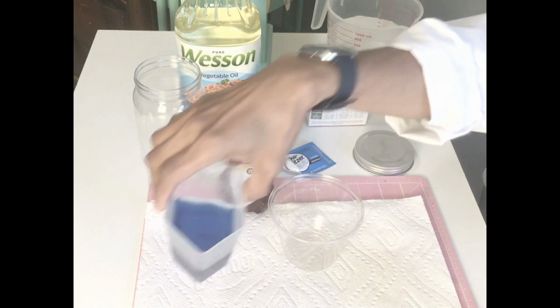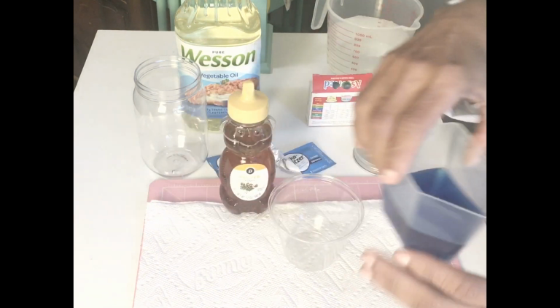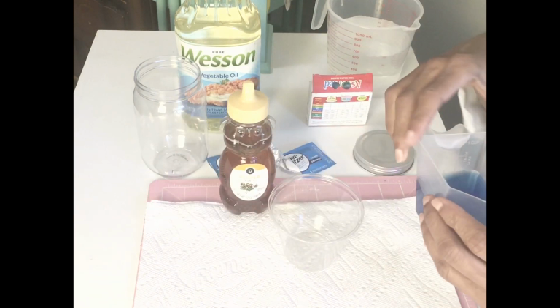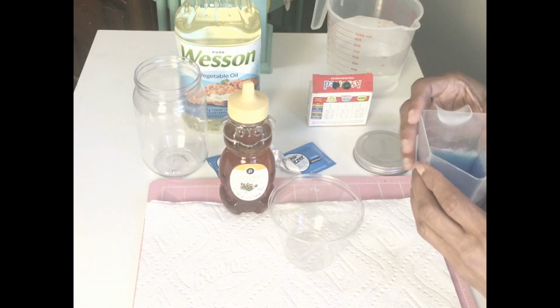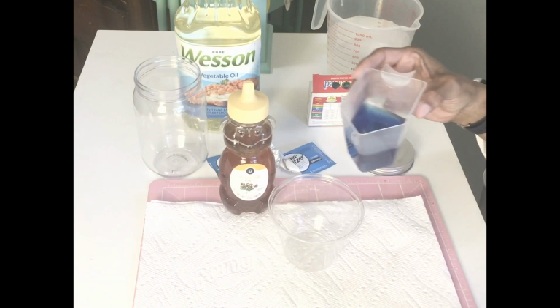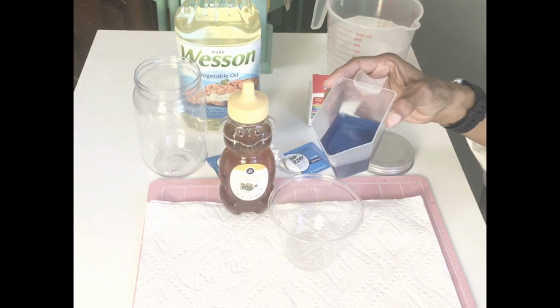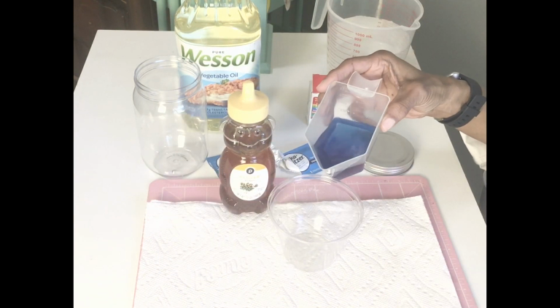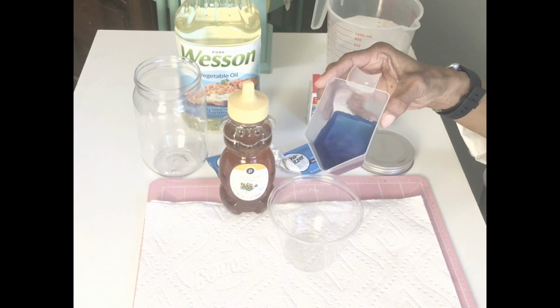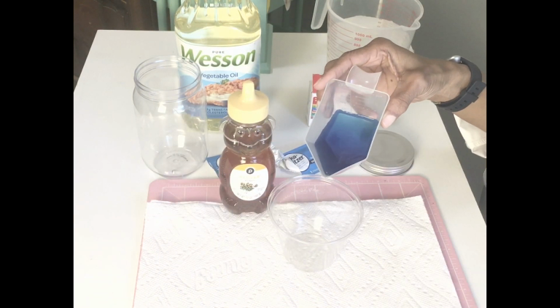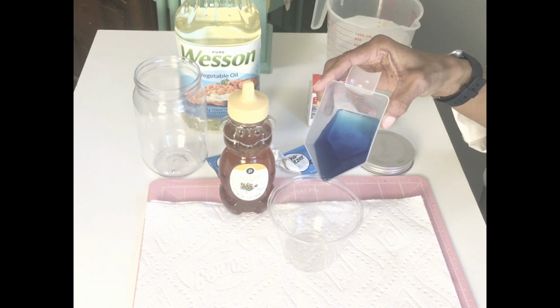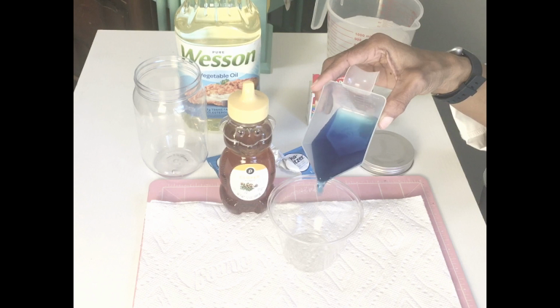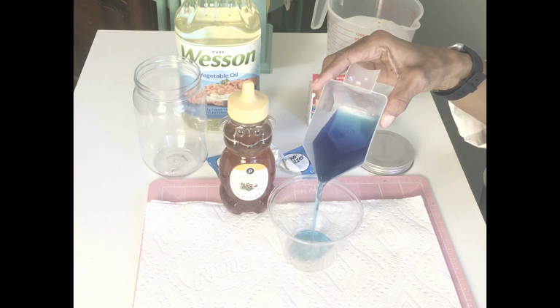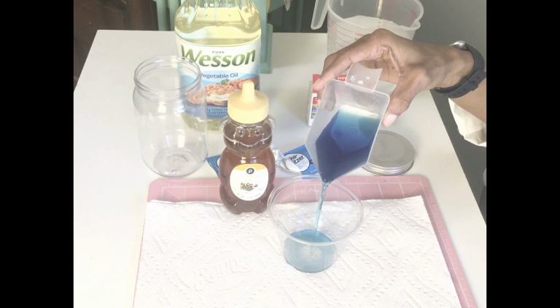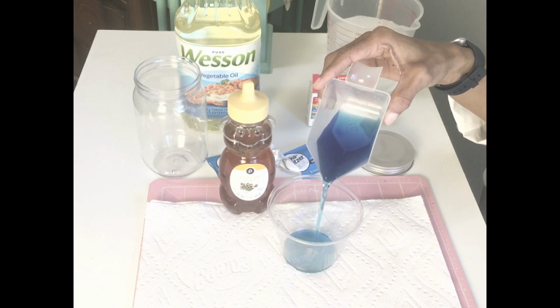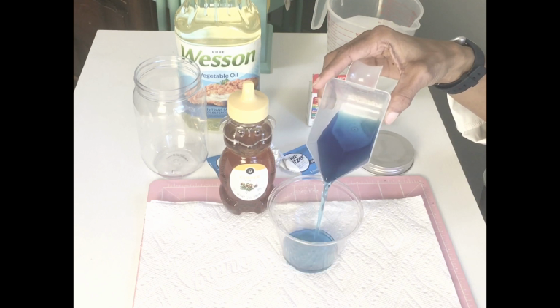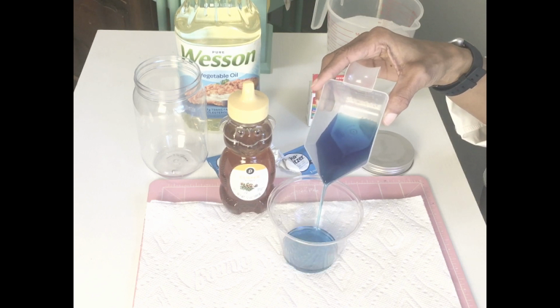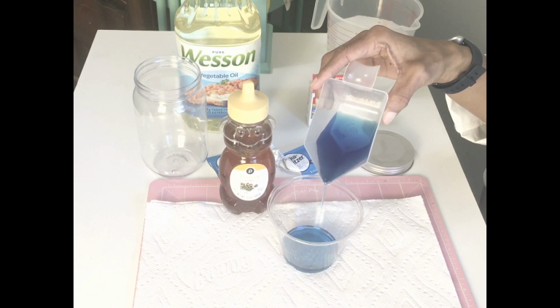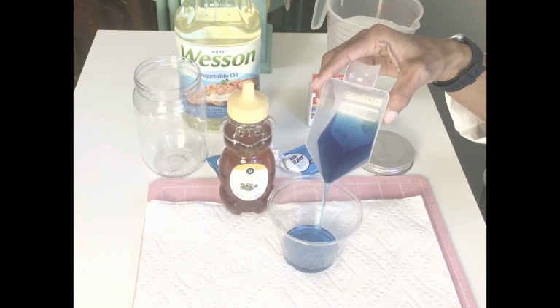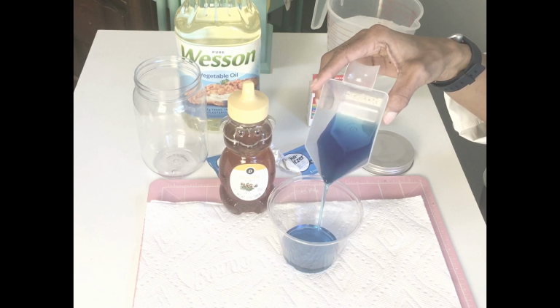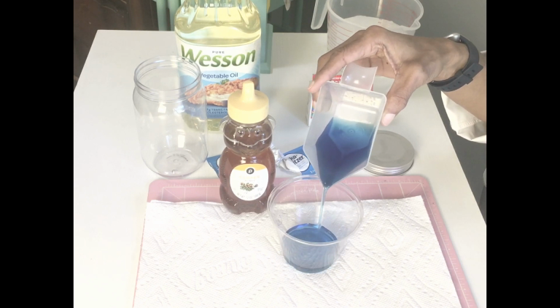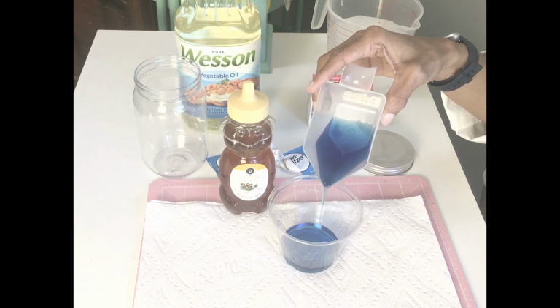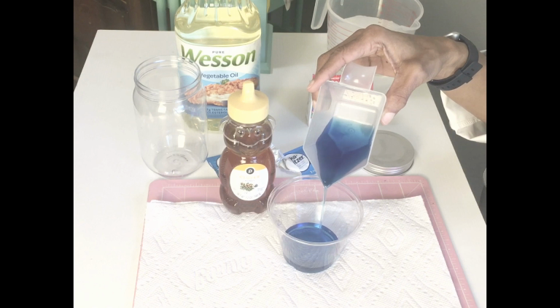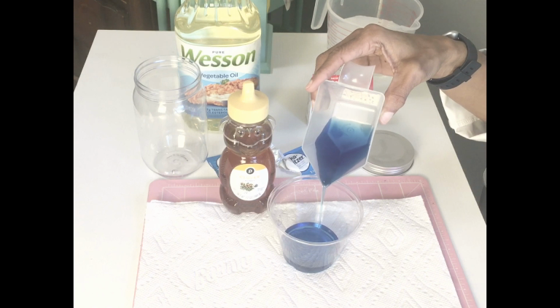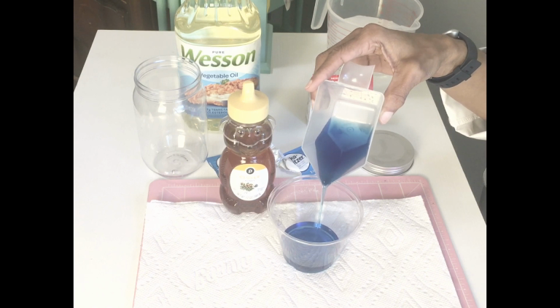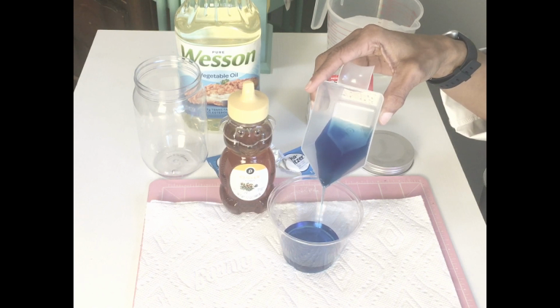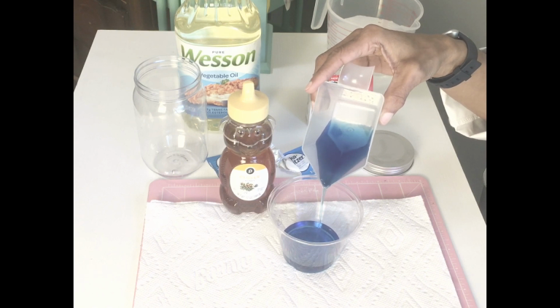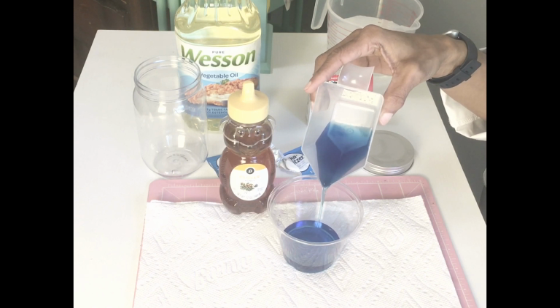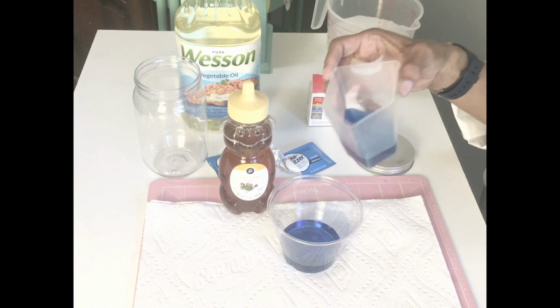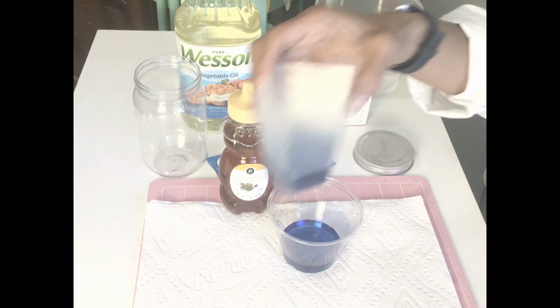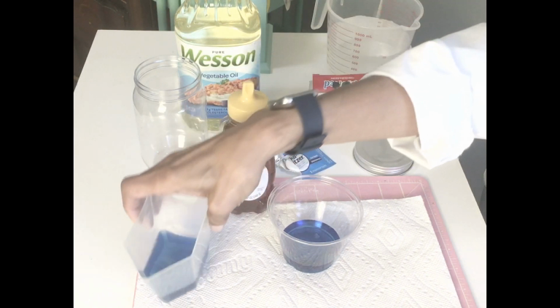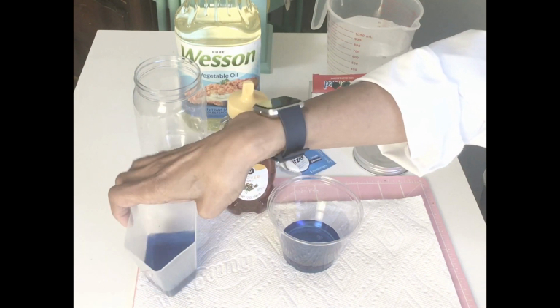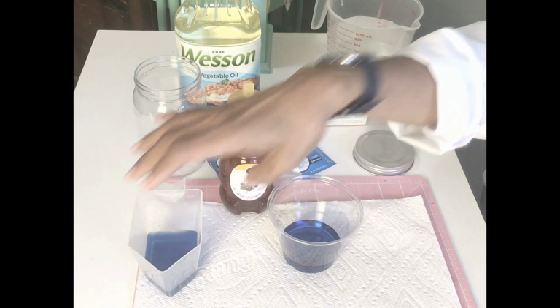All right, so we're going to do the water first. It is good to put food coloring in so you can see the different colors.